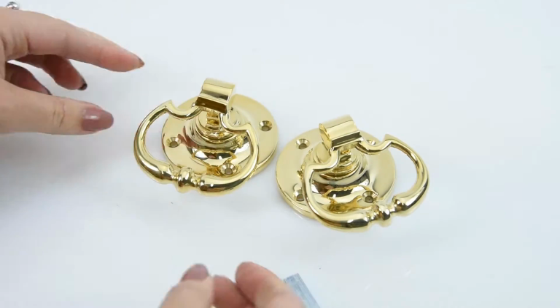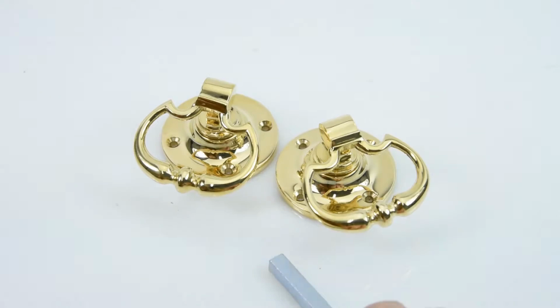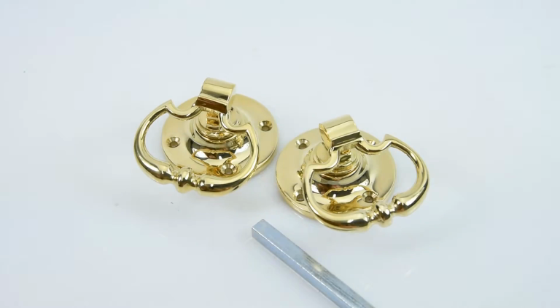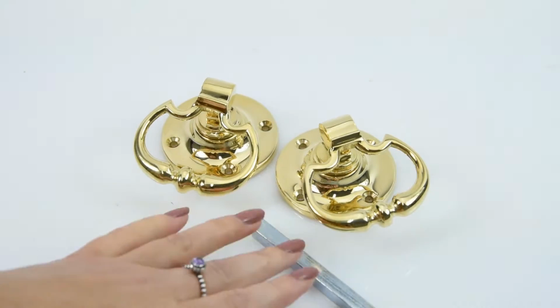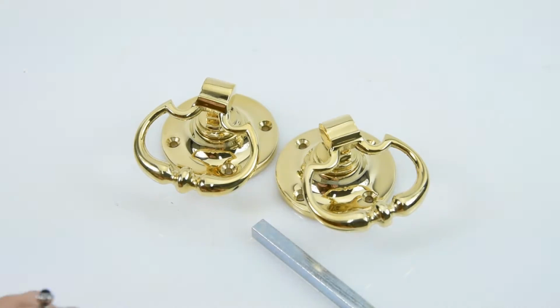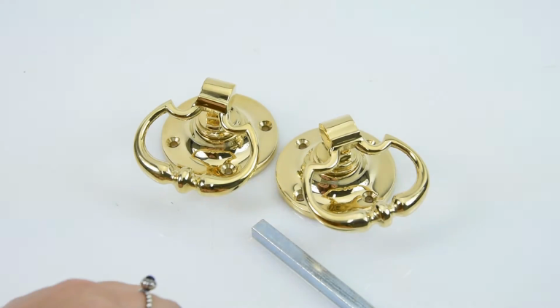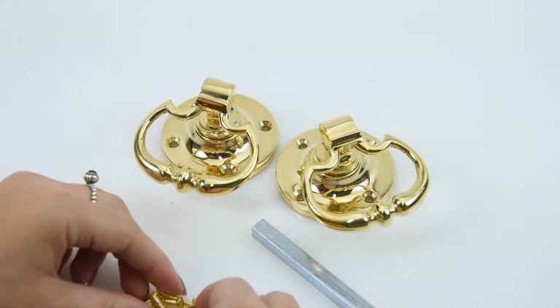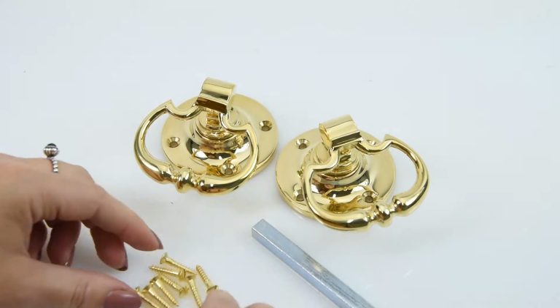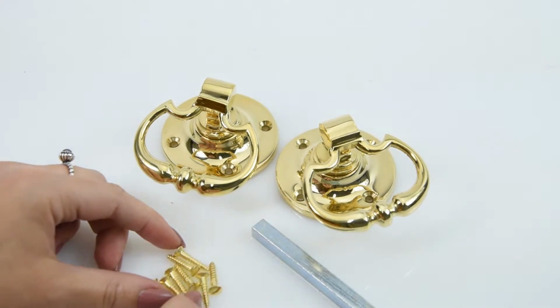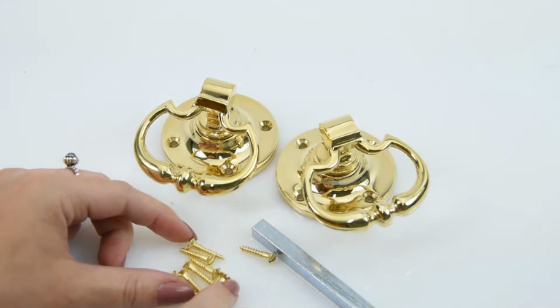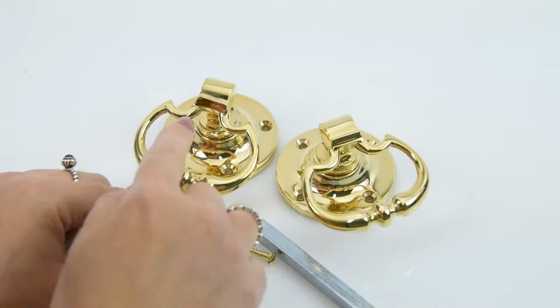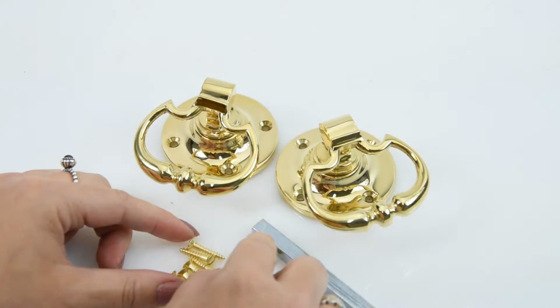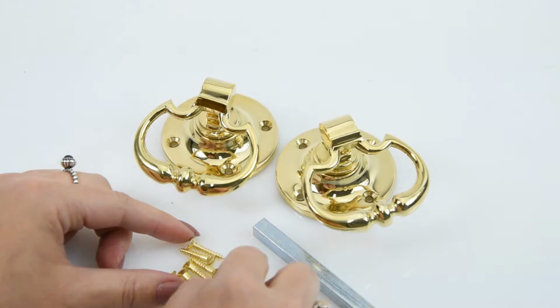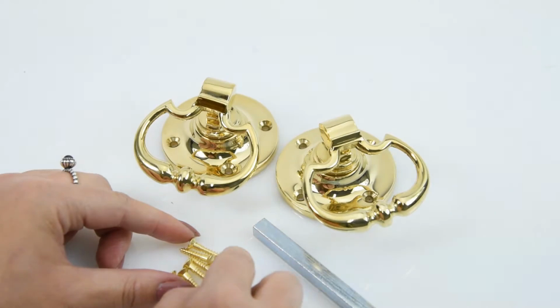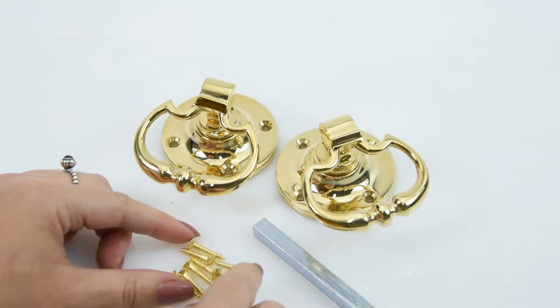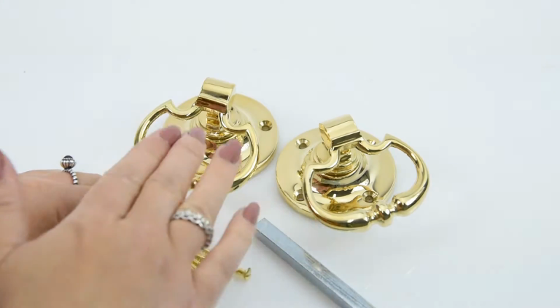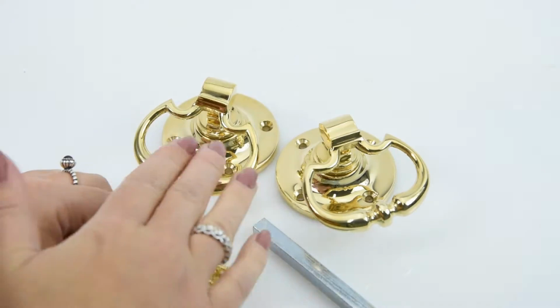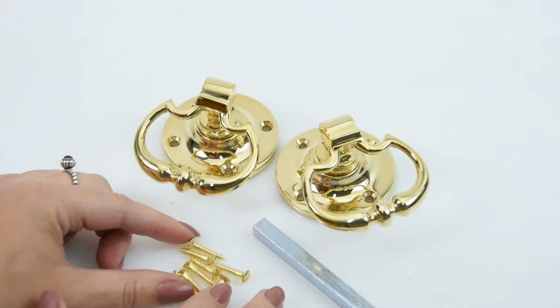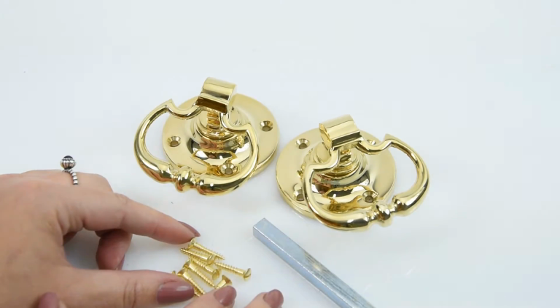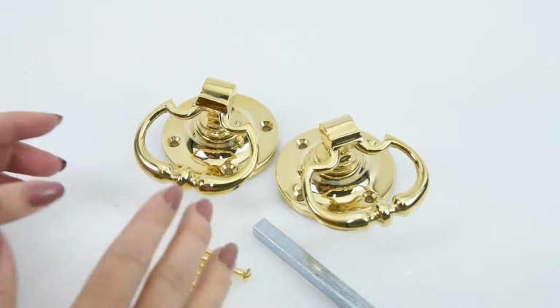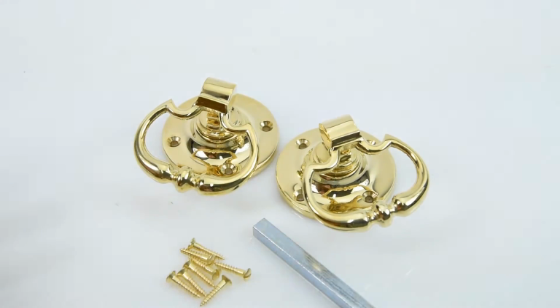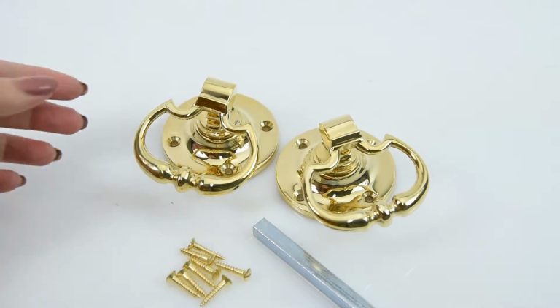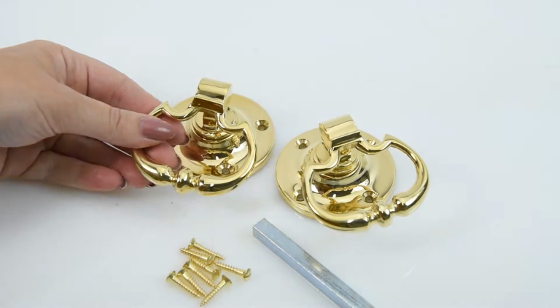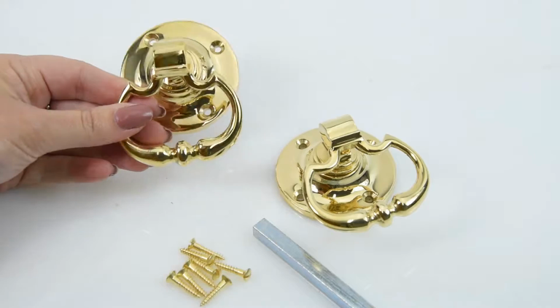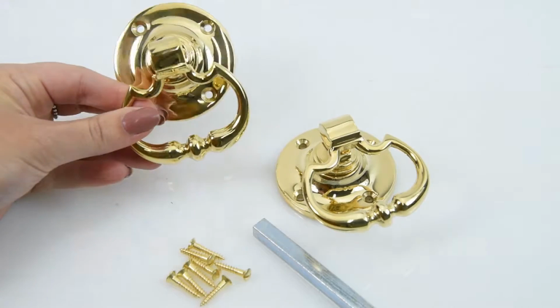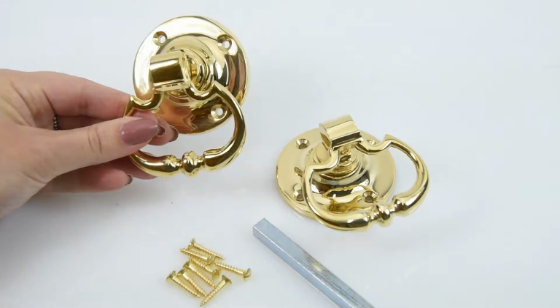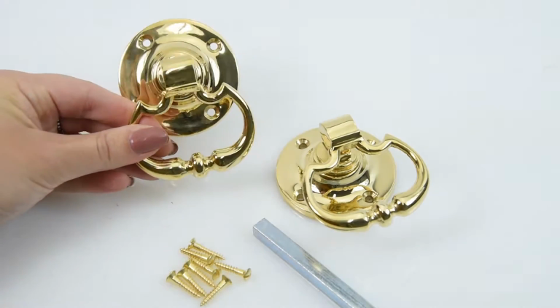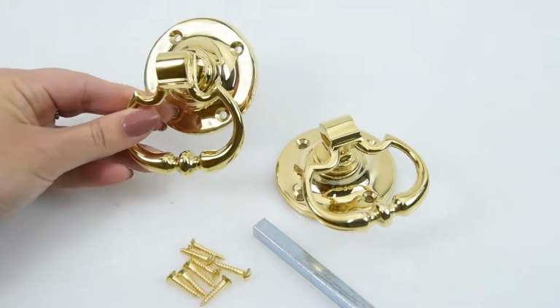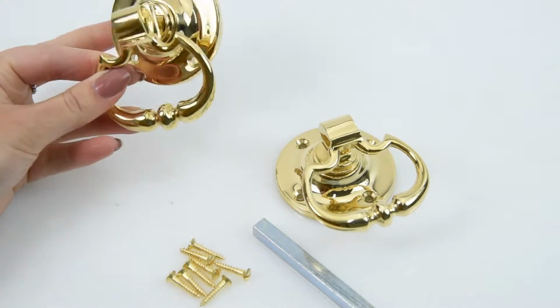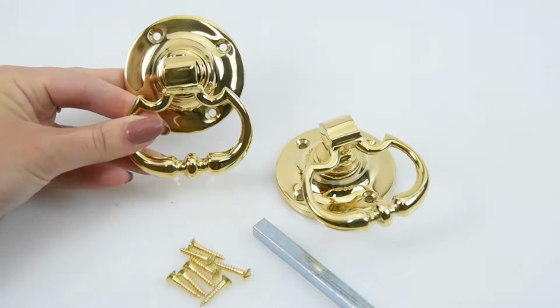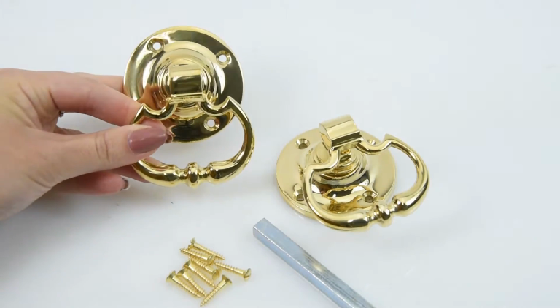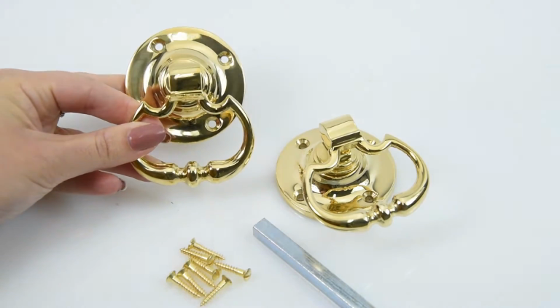Croft also provides, along with your spindle, all the screws. The screws come in a matching finish of your choice — so because this is brass, you get the brass screws. If you were to go for the chrome finish, you'd get chrome screws. It's a really handy thing that Croft provides as well.